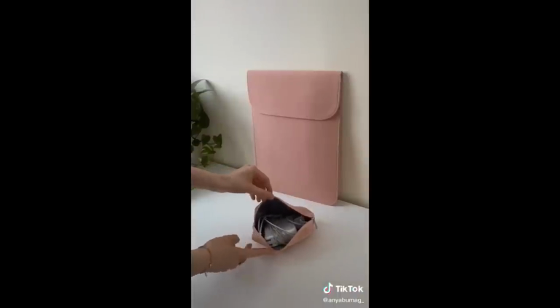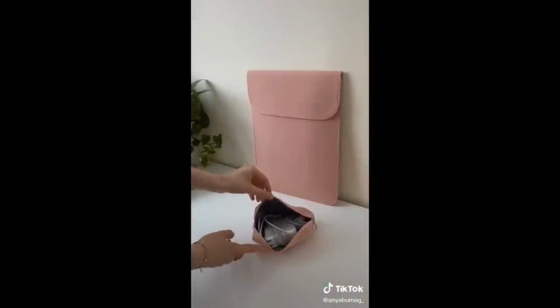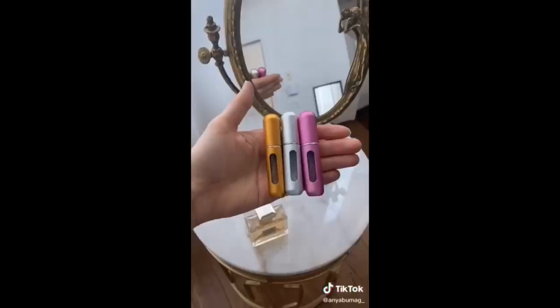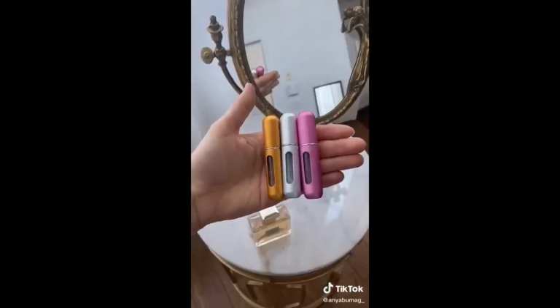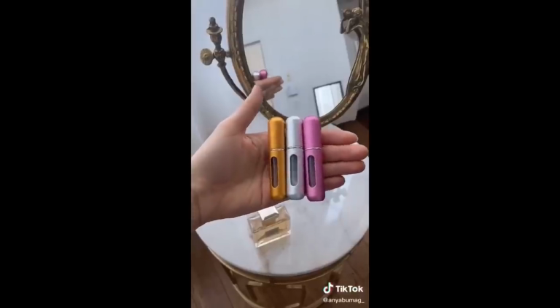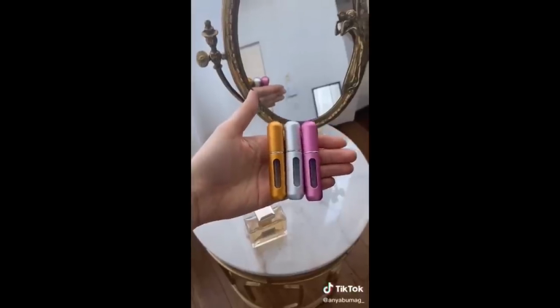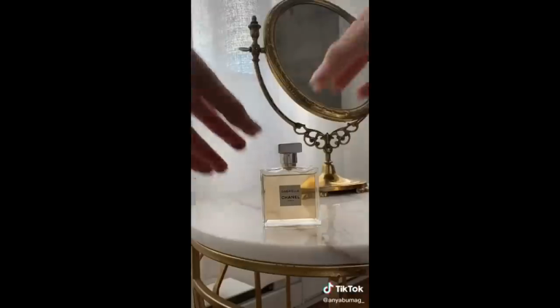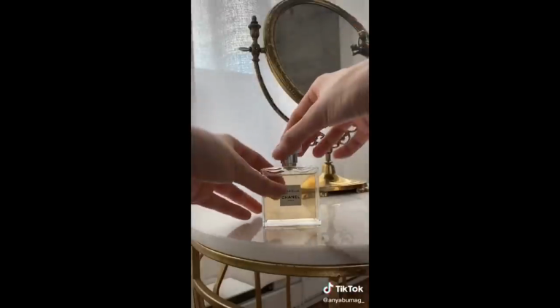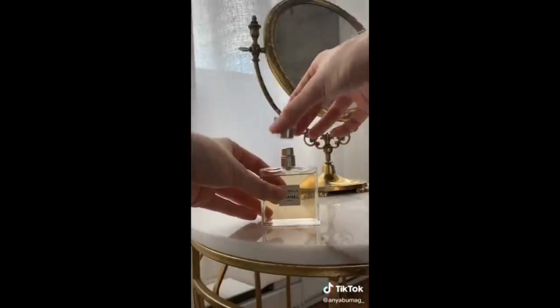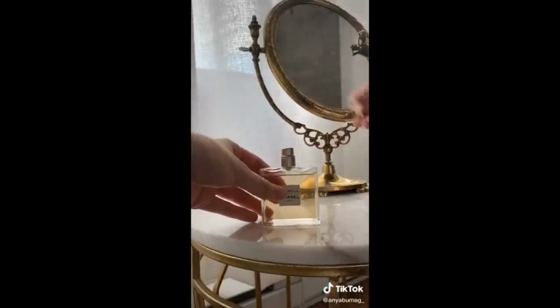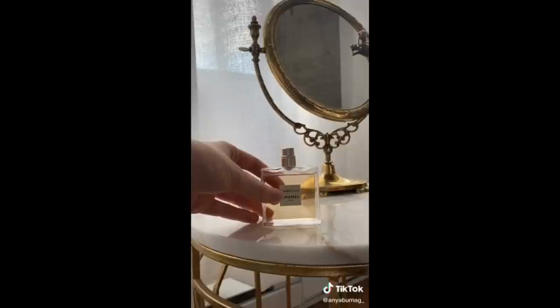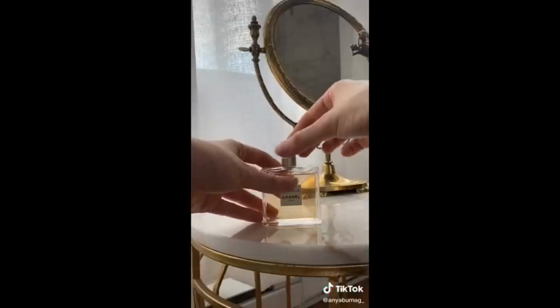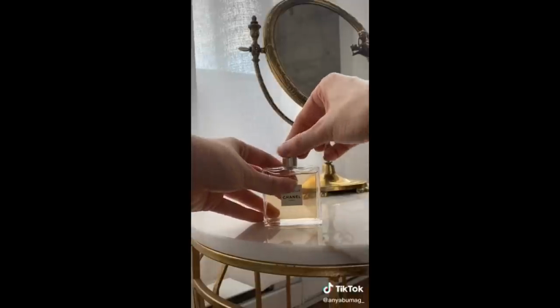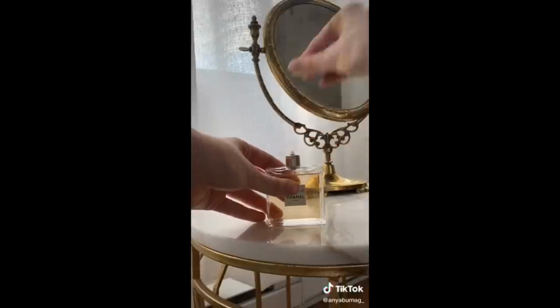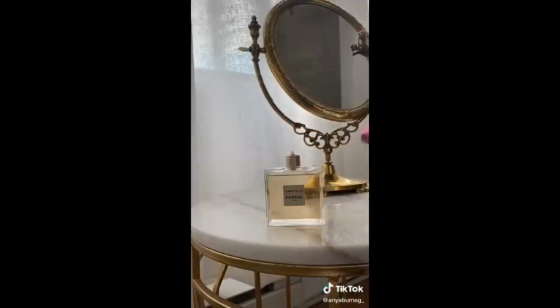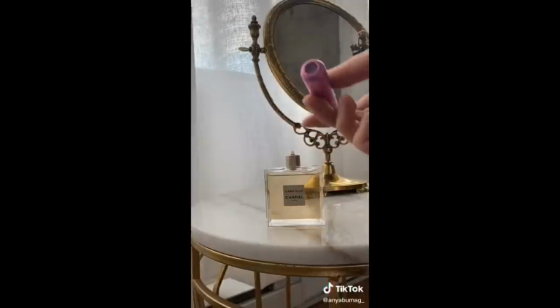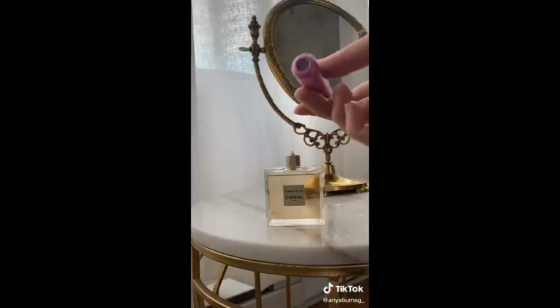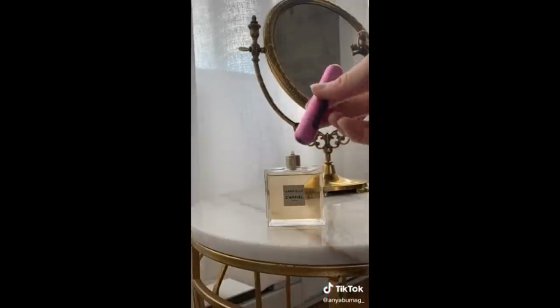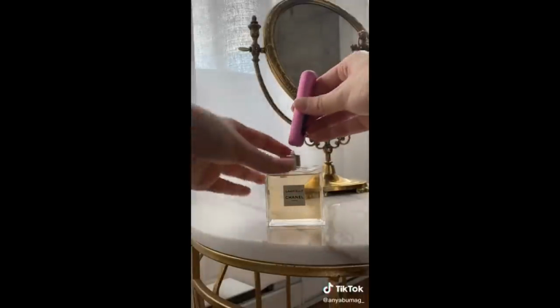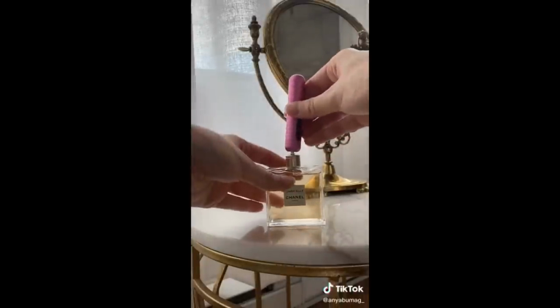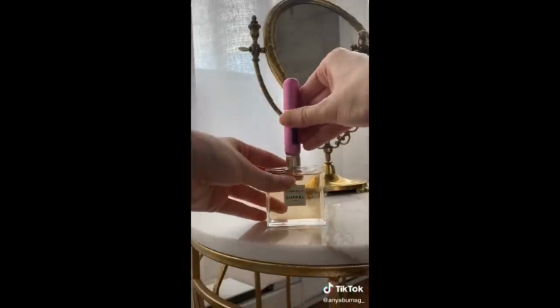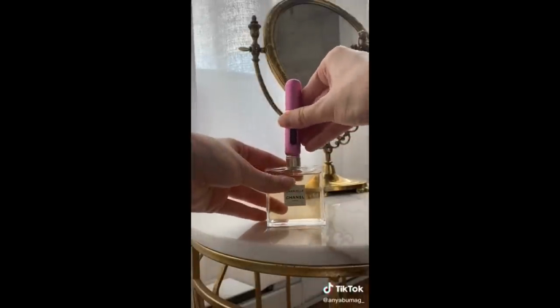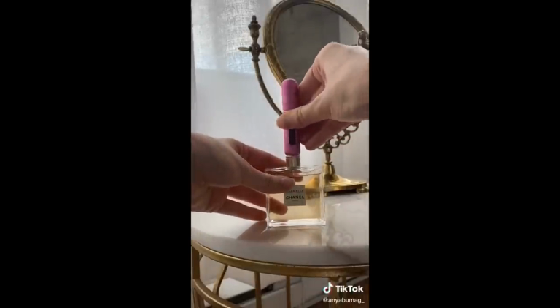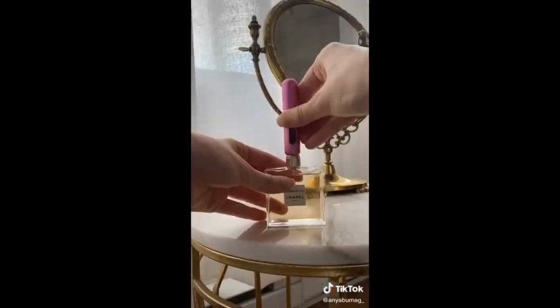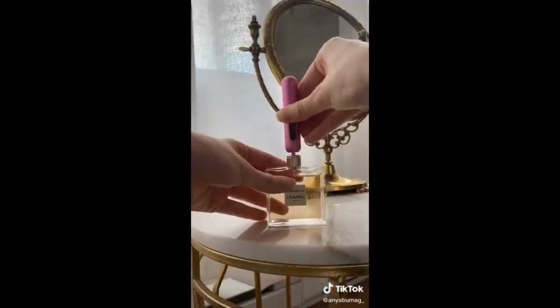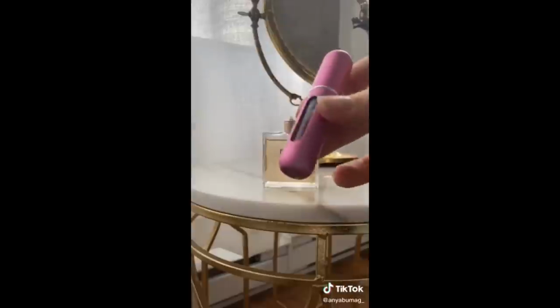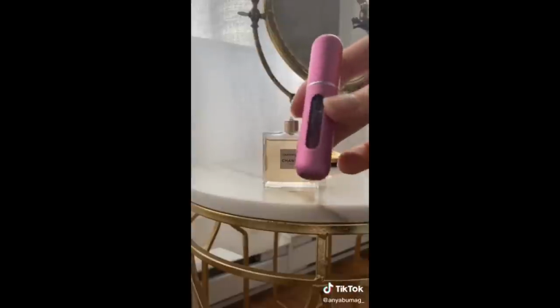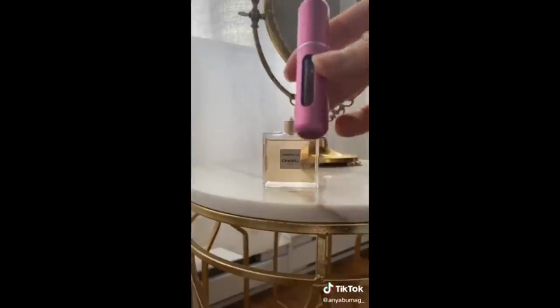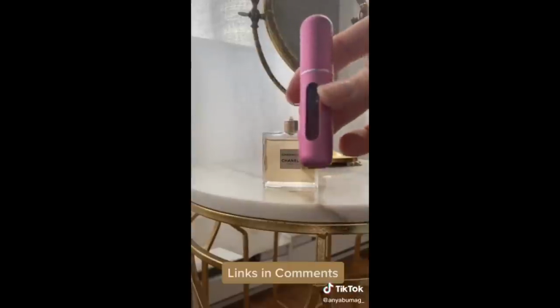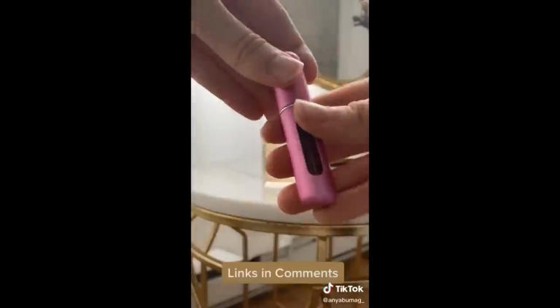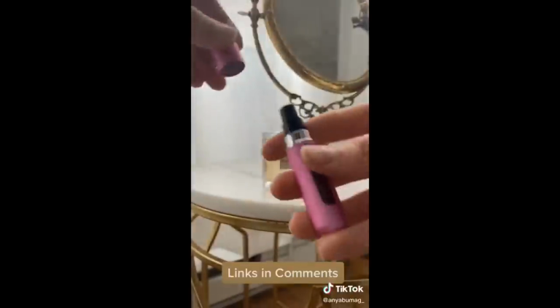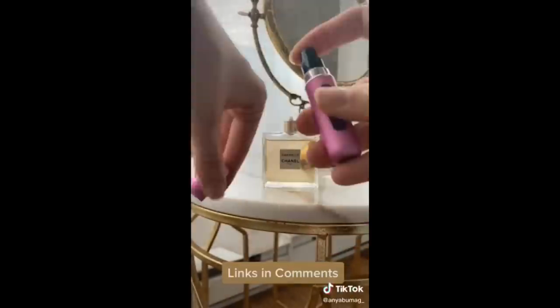These perfume spray bottles — all you have to do is take off the cap of your chosen perfume, insert the little spray bottle onto it, and pump as much product in as you'd like. It's super lightweight and you can take it with you in your carry-on.